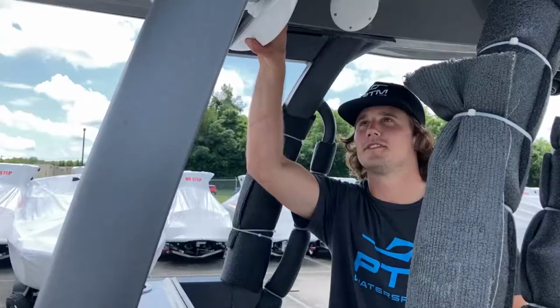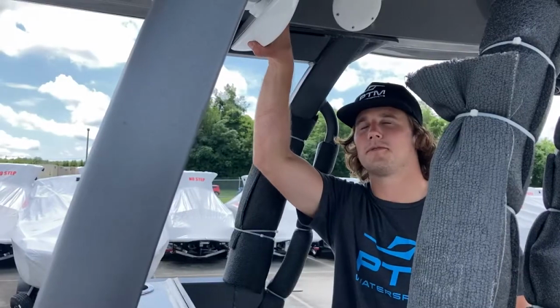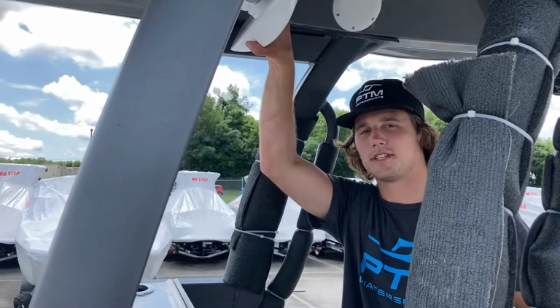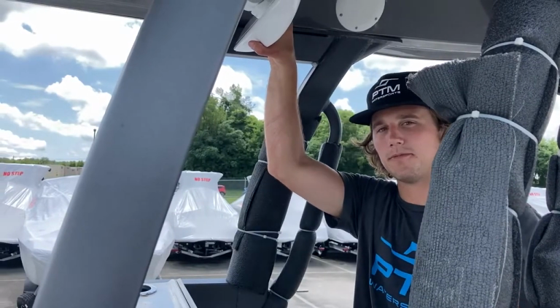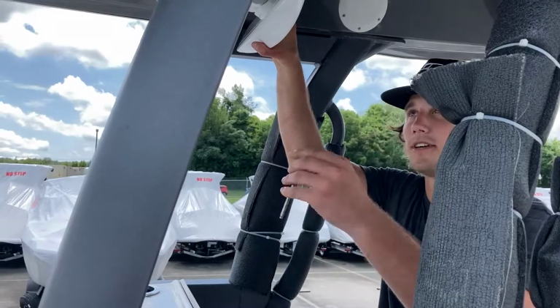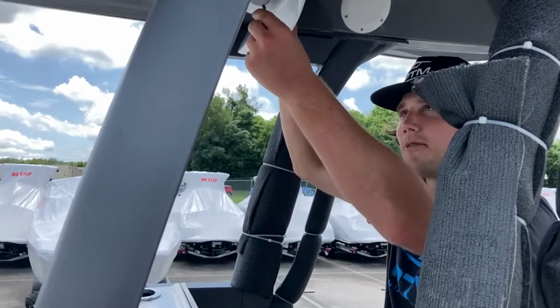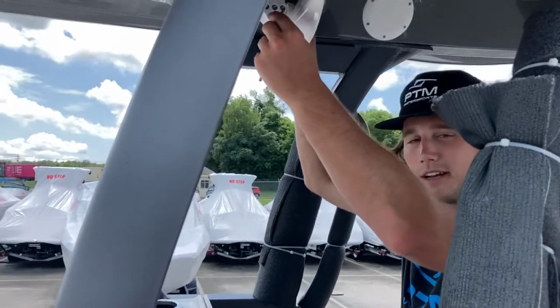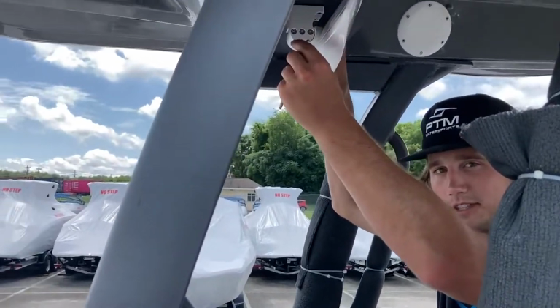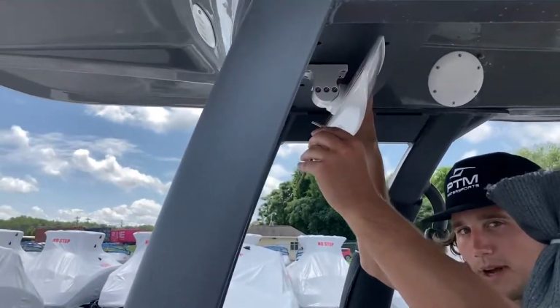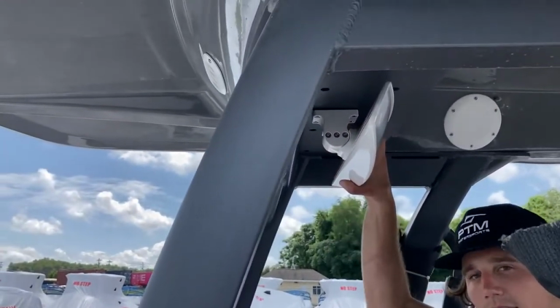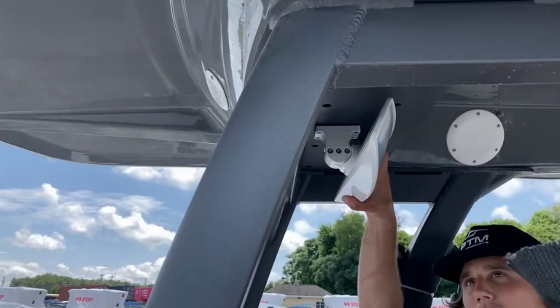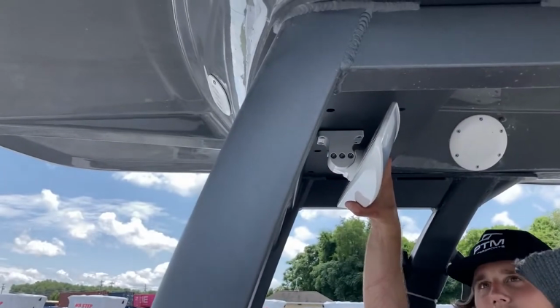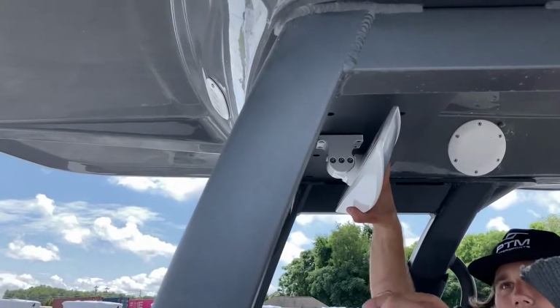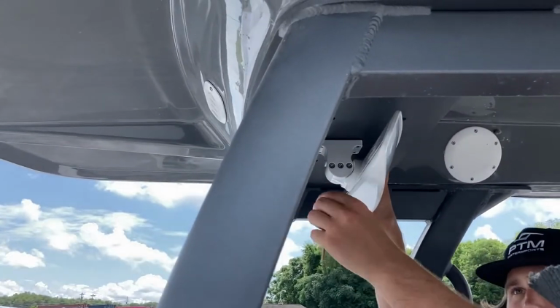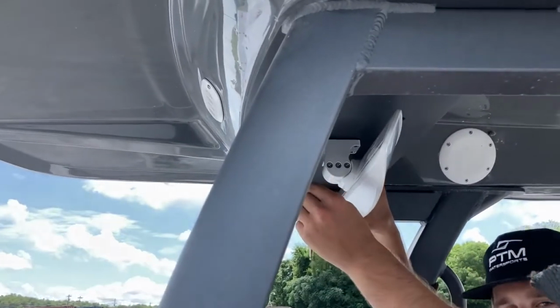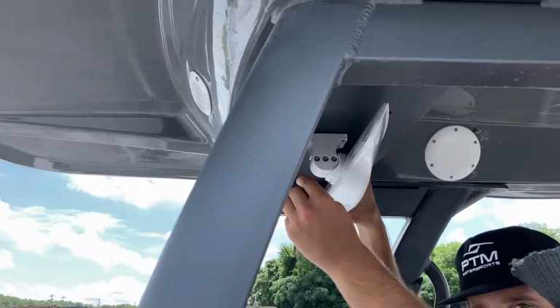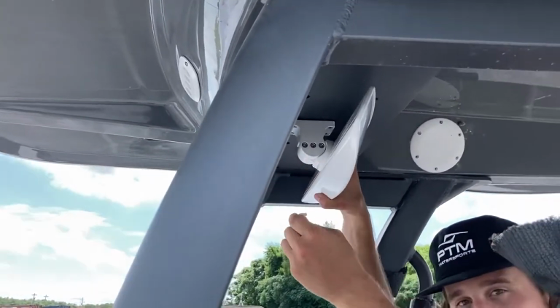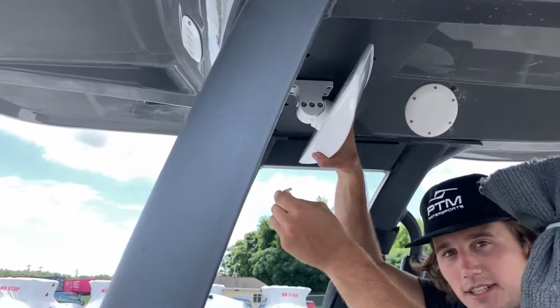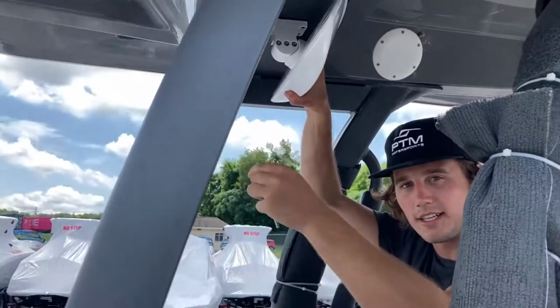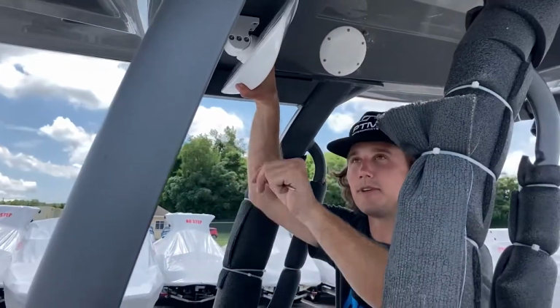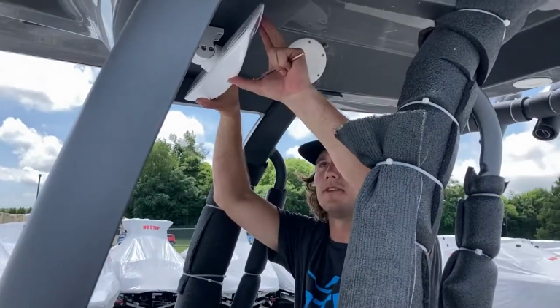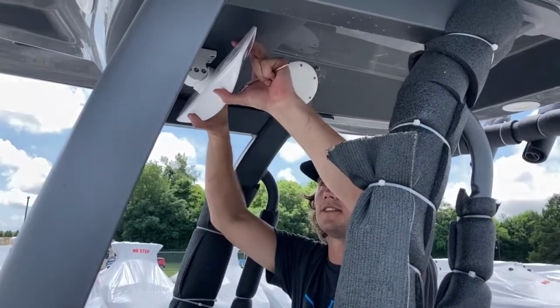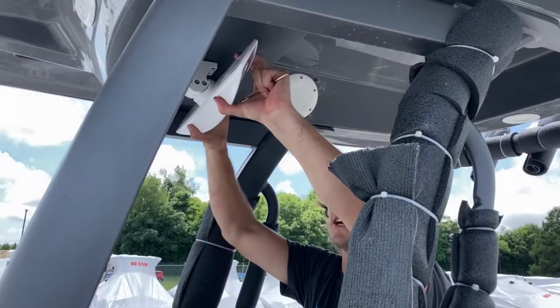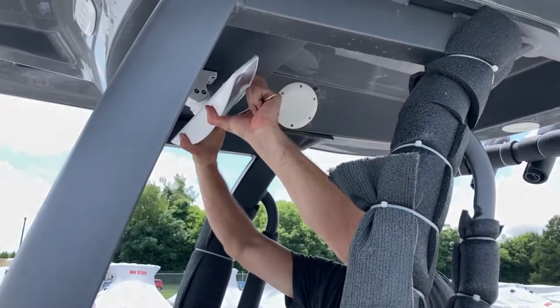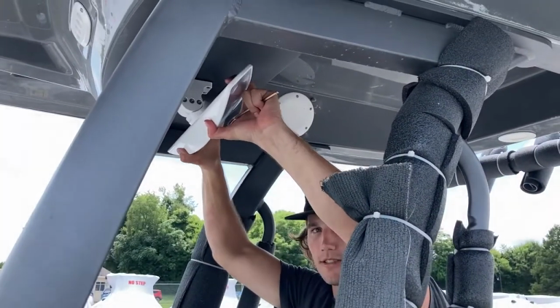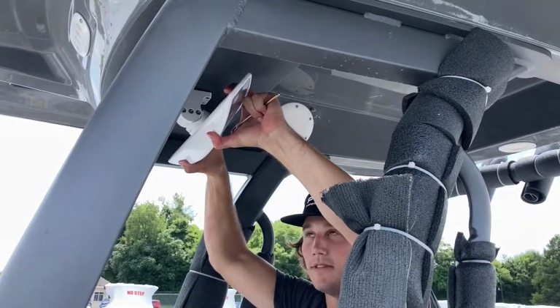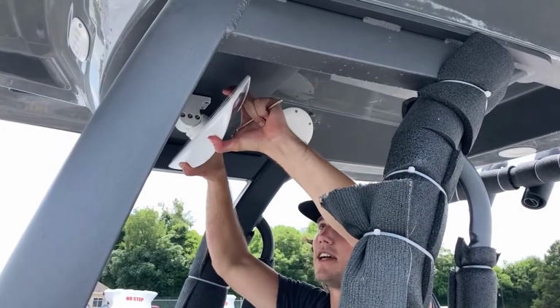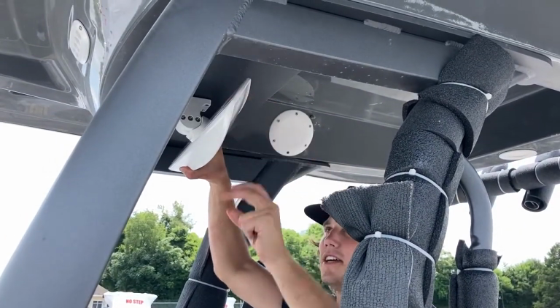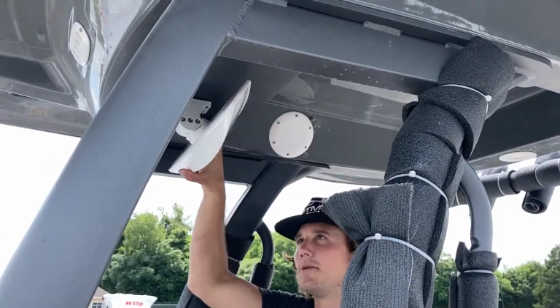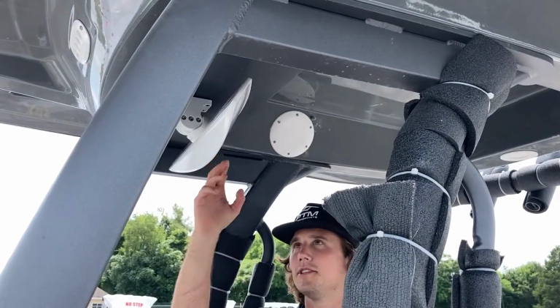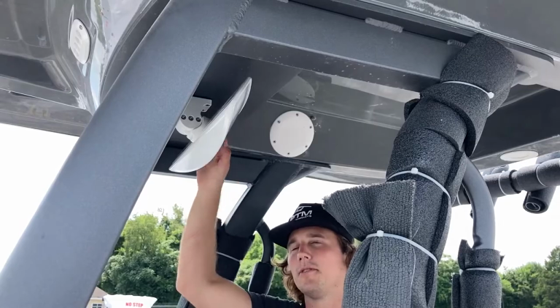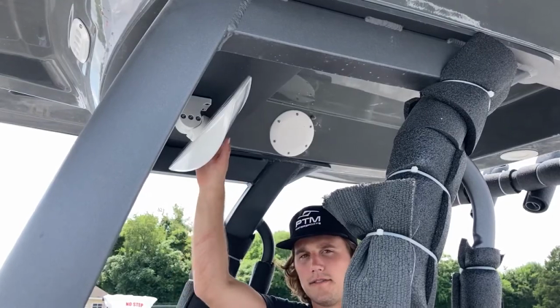To reassemble the mirror it's done with an allen wrench in the back. When you do this you want to get it tight so a wave doesn't knock it down, but you don't want to get it too tight so you can still move it and you're able to see what you want out of it.